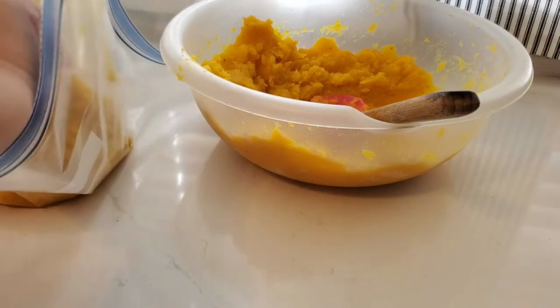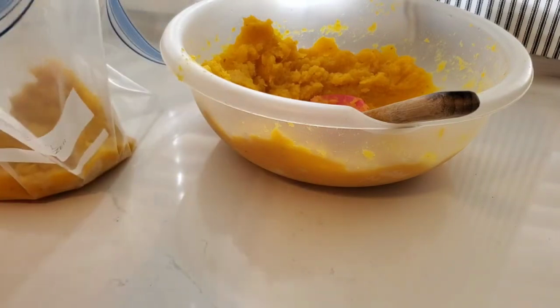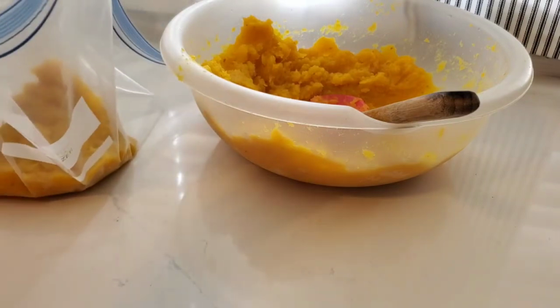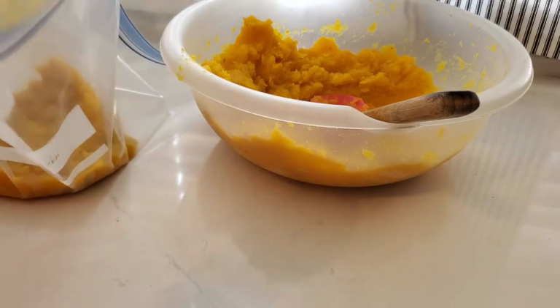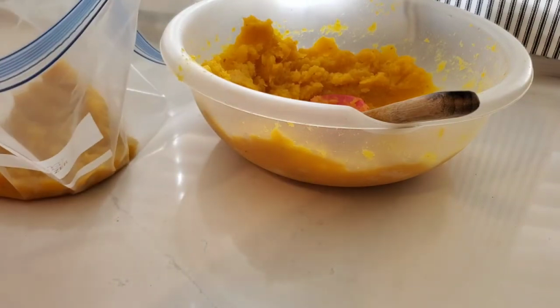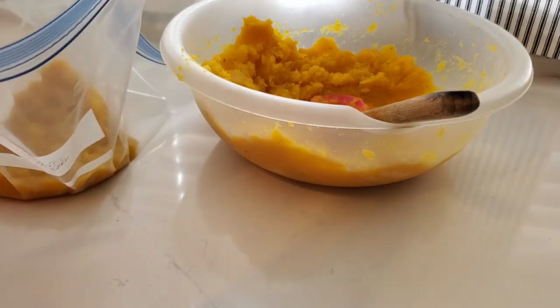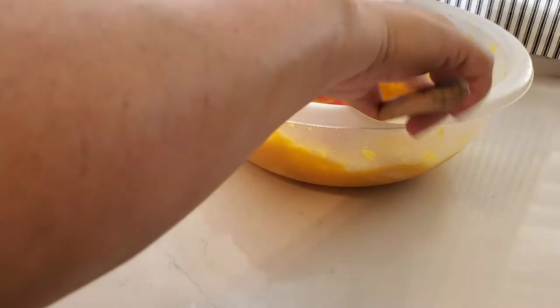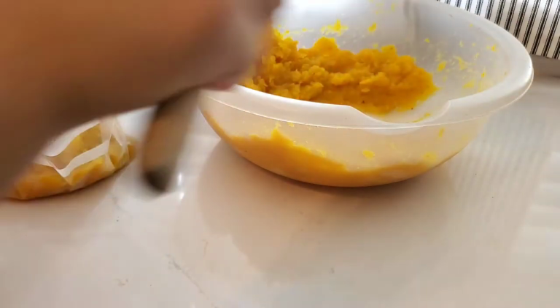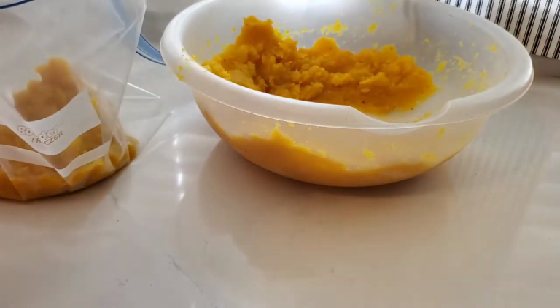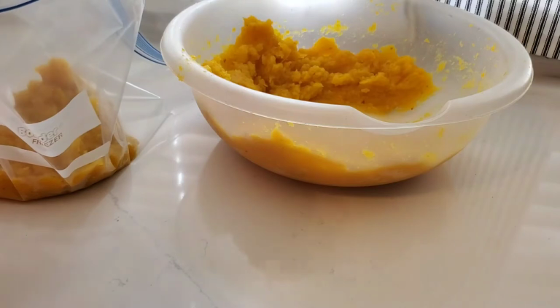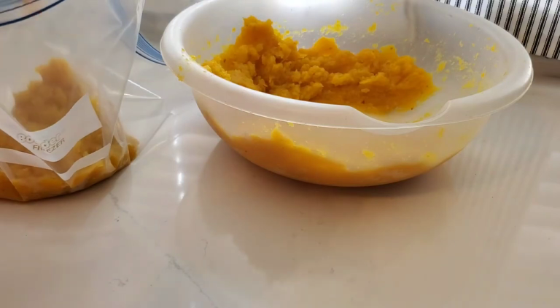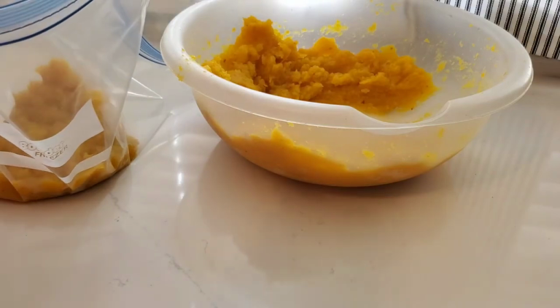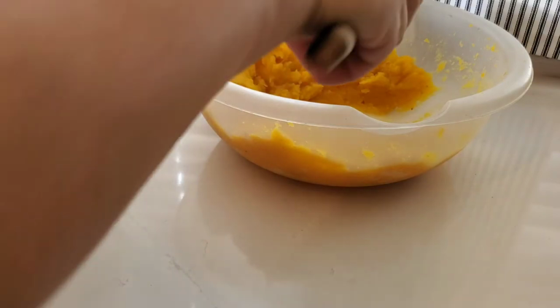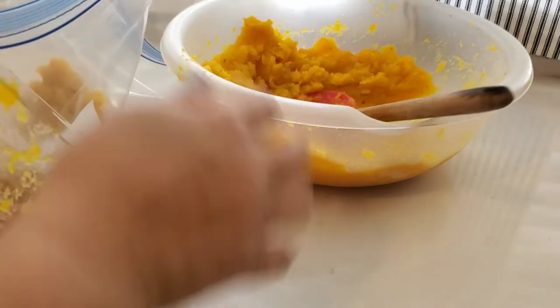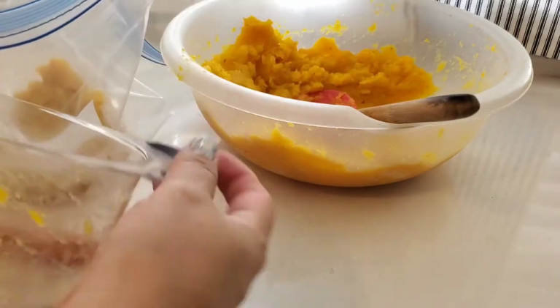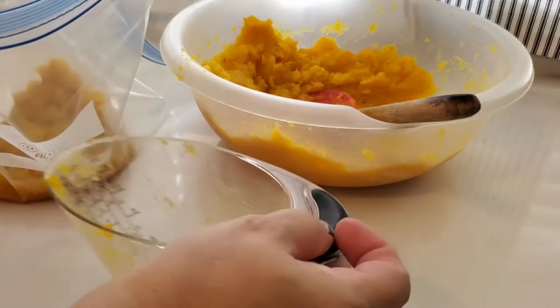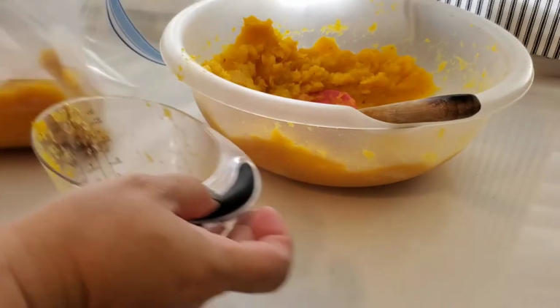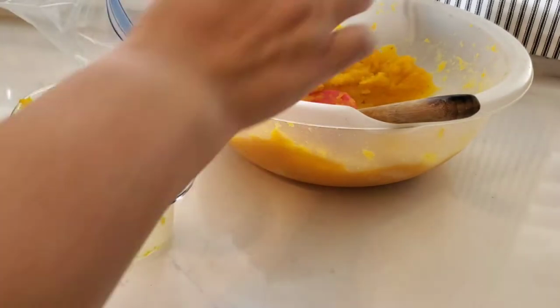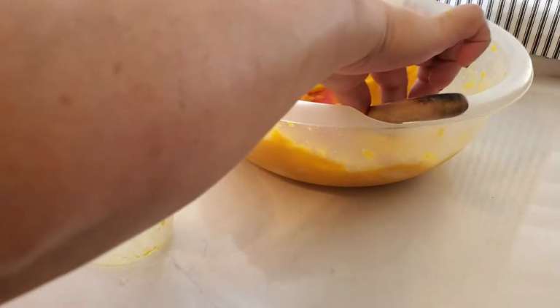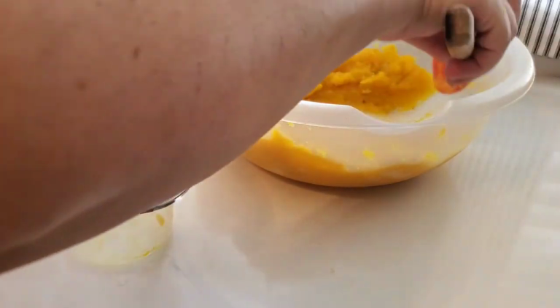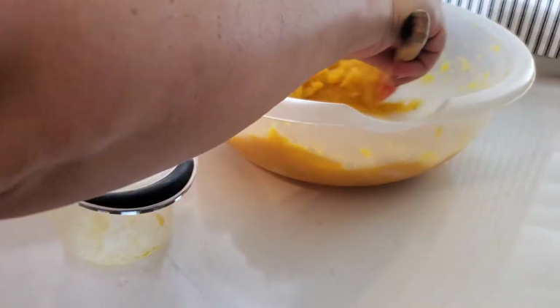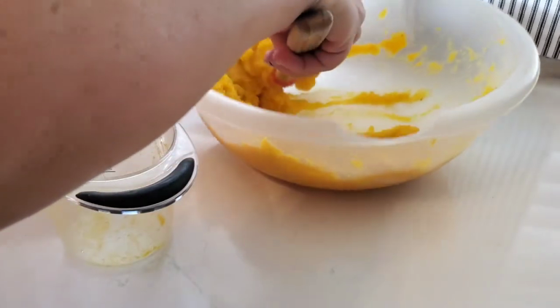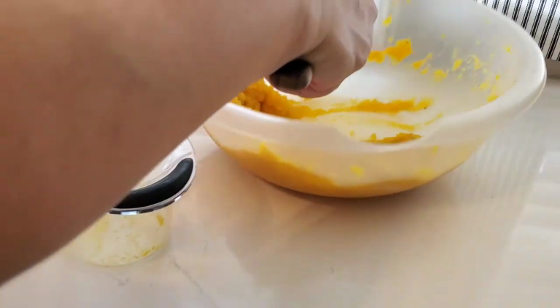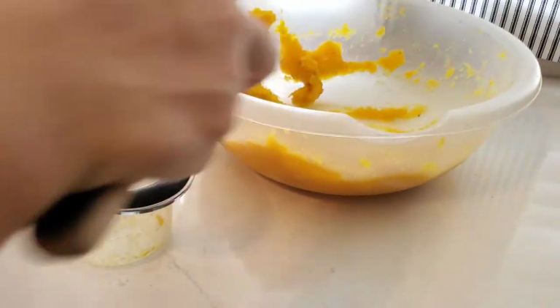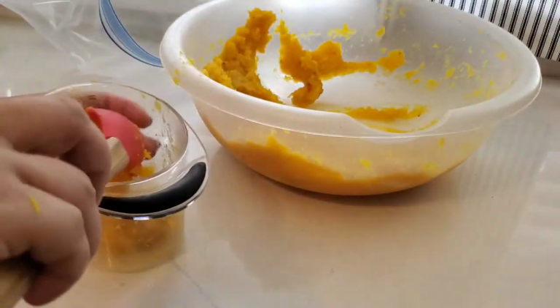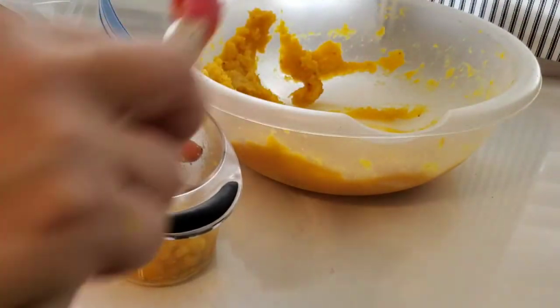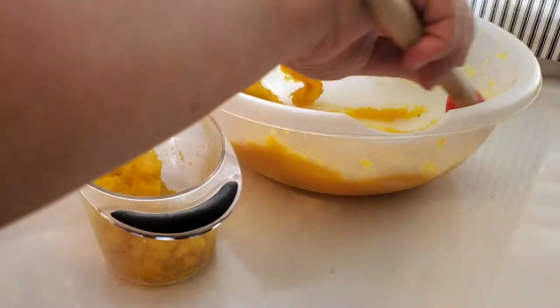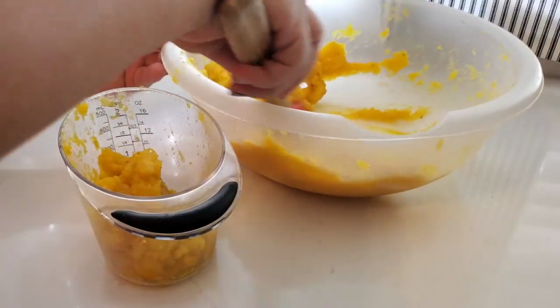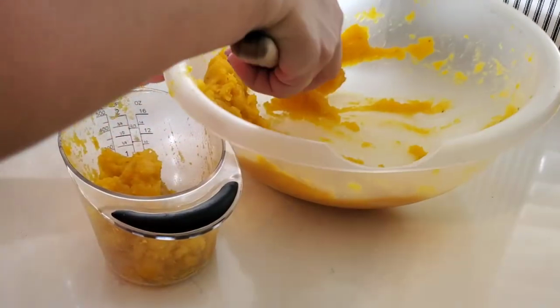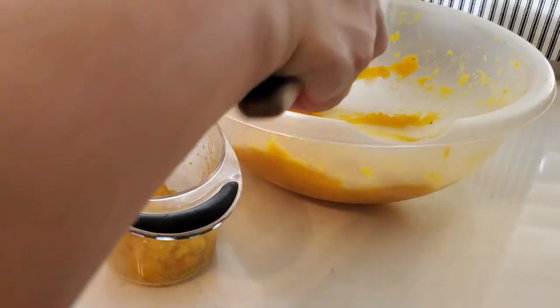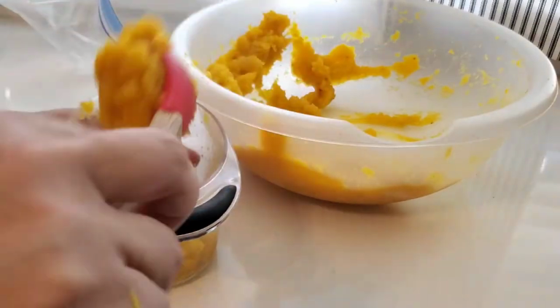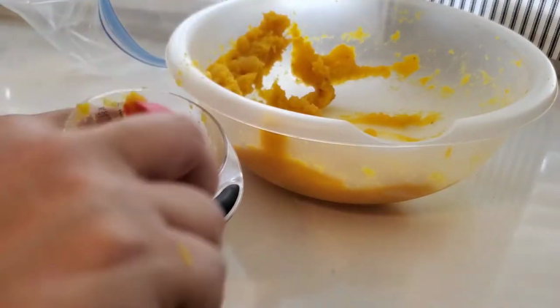Somehow this amount of pumpkin turned out perfectly to fill three bags with two cups in each bag — that couldn't have turned out better if I had planned it that way.